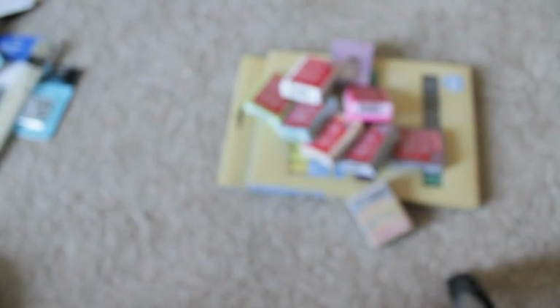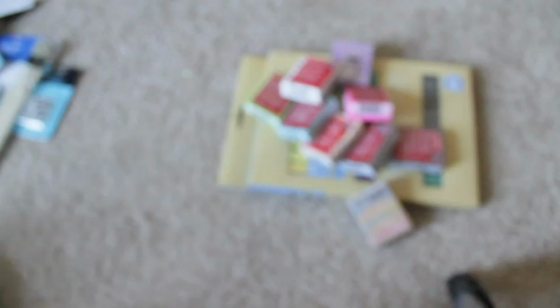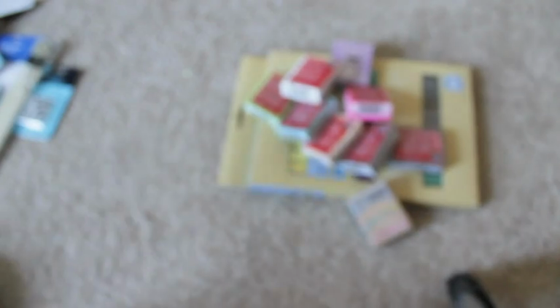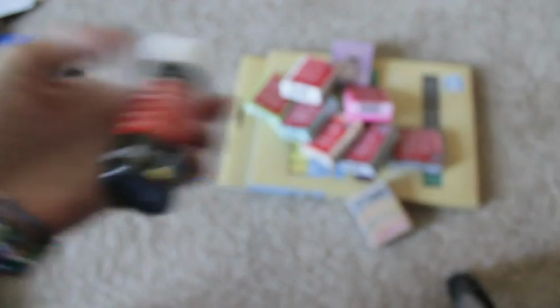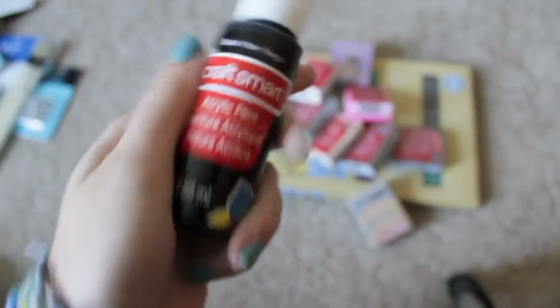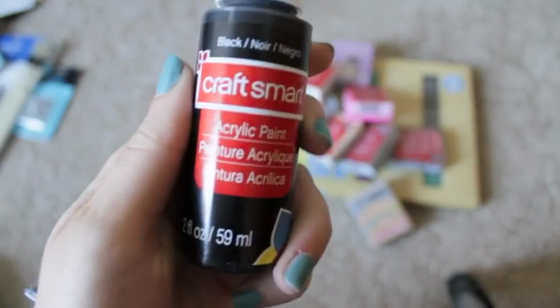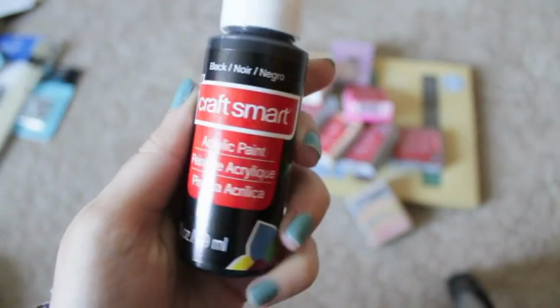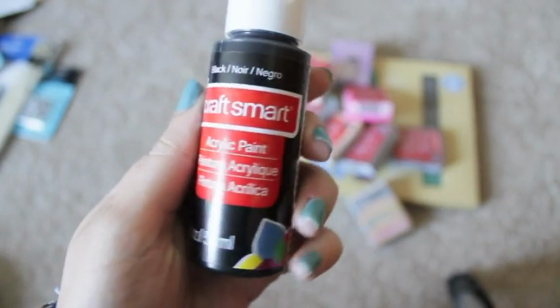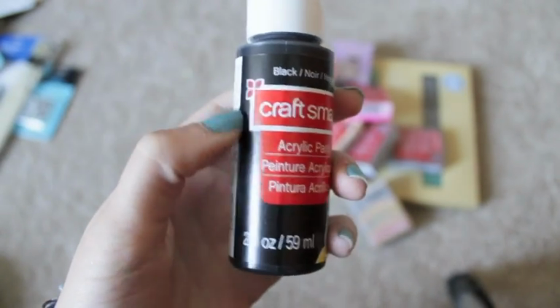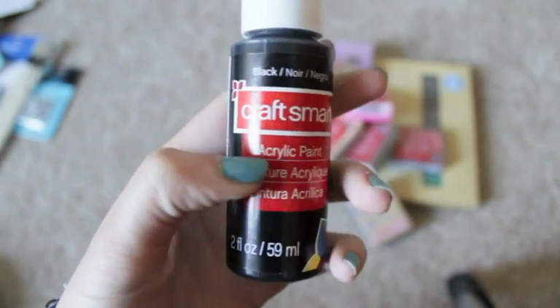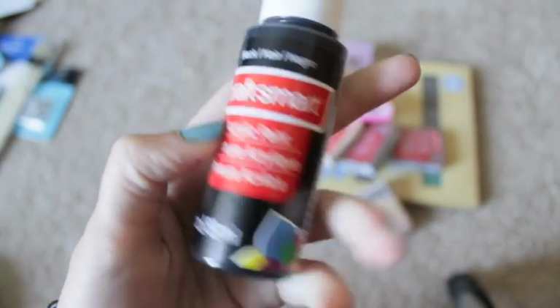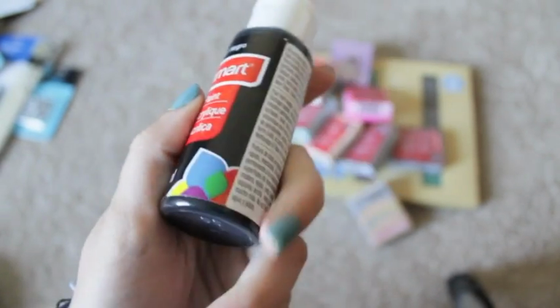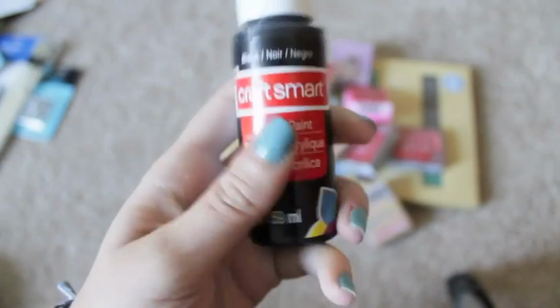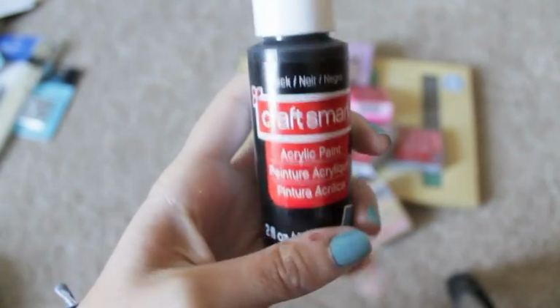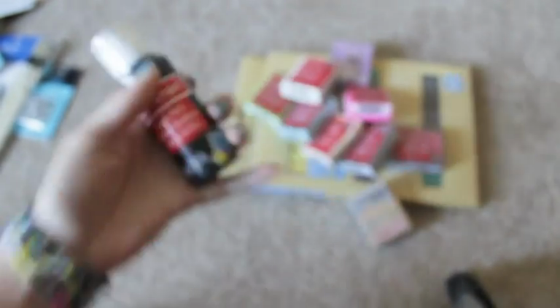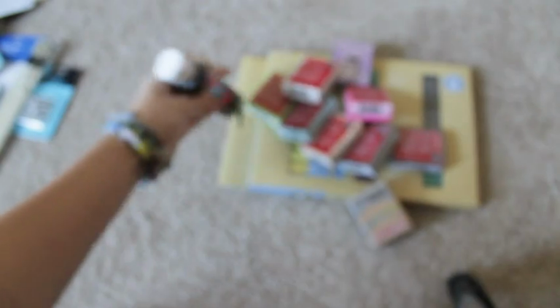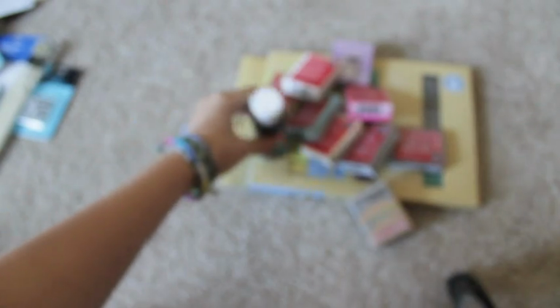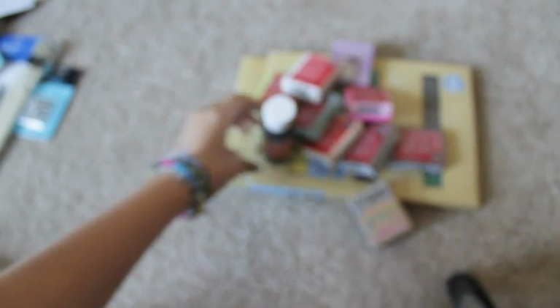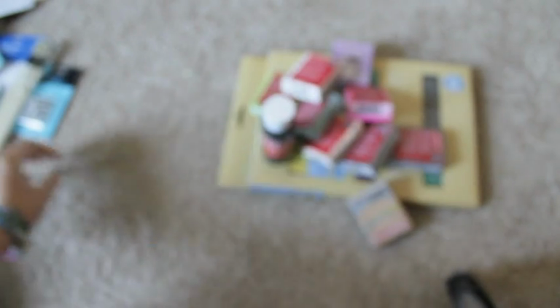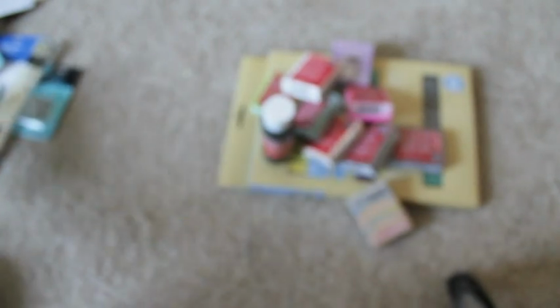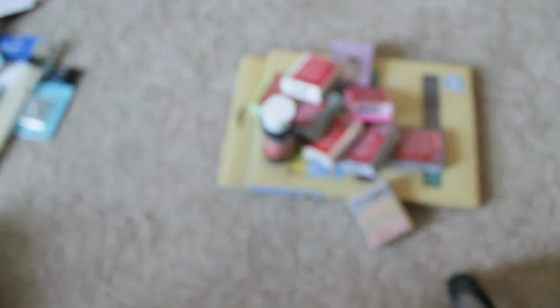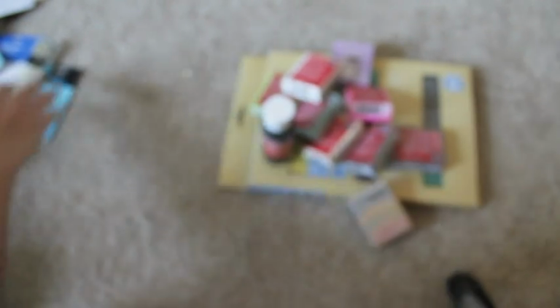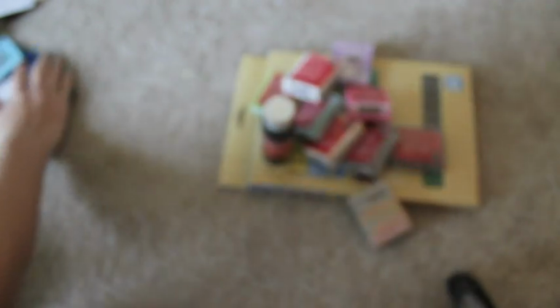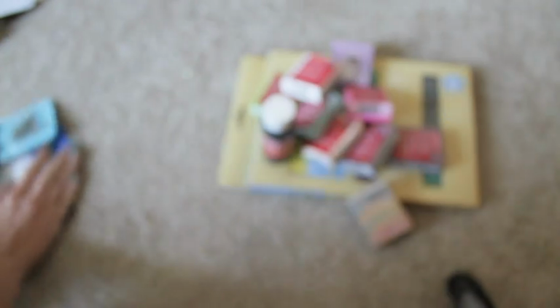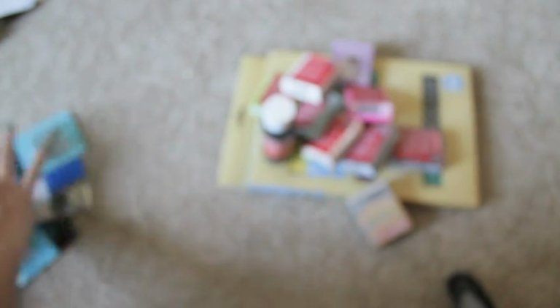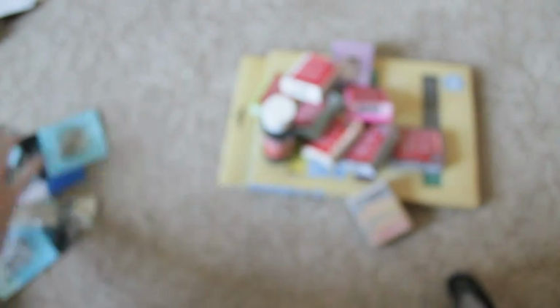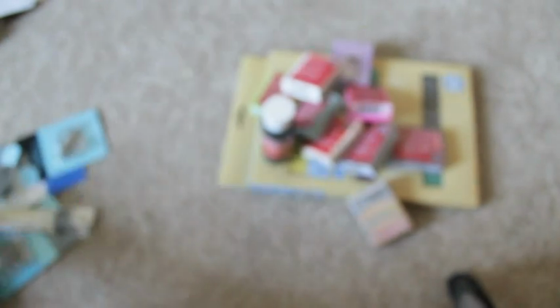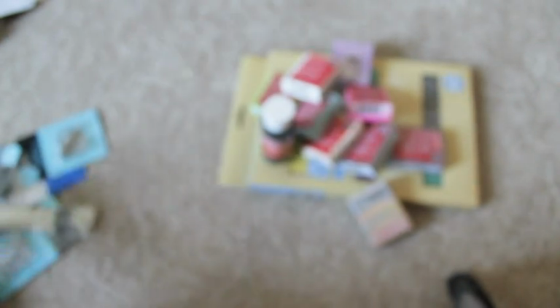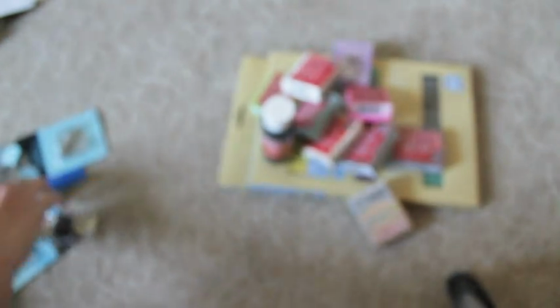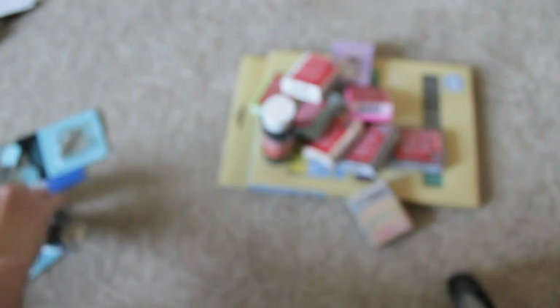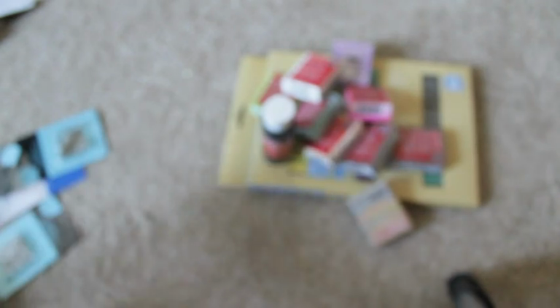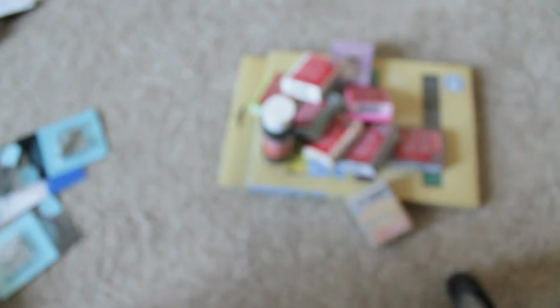Next up I got some Craftsmart black paint, because this was the only color of paint that I didn't have and I really wanted it, to do some cute little kawaii faces, because I'm going to start doing clay charms again.